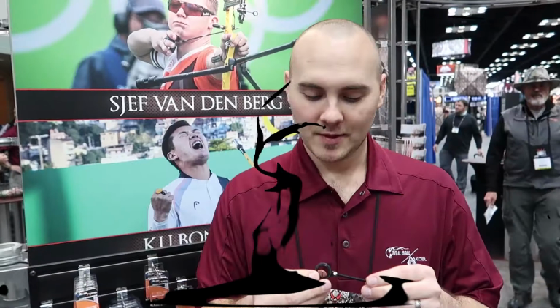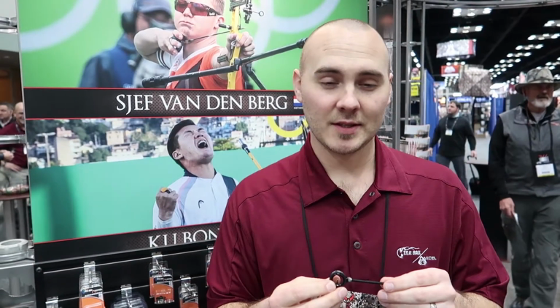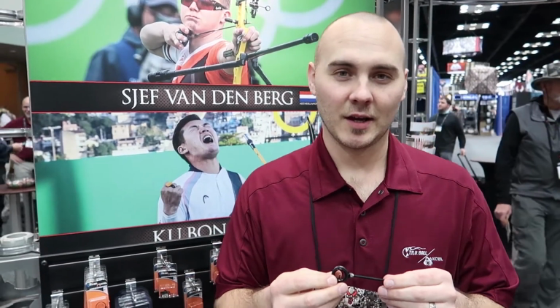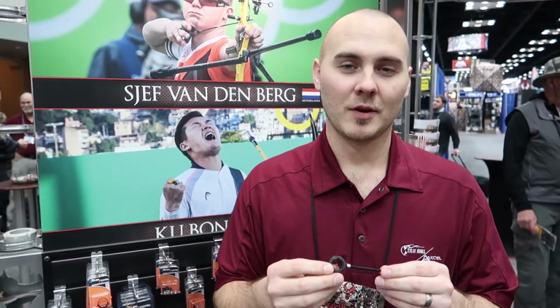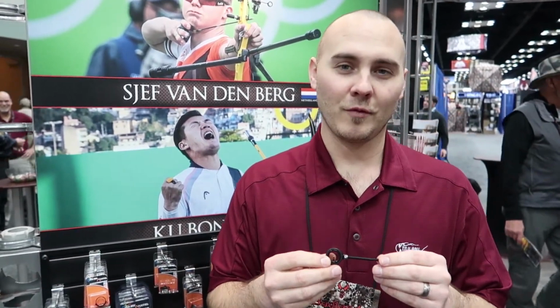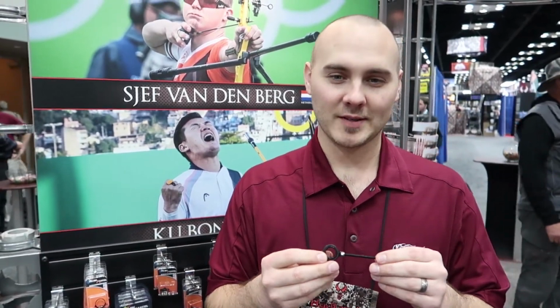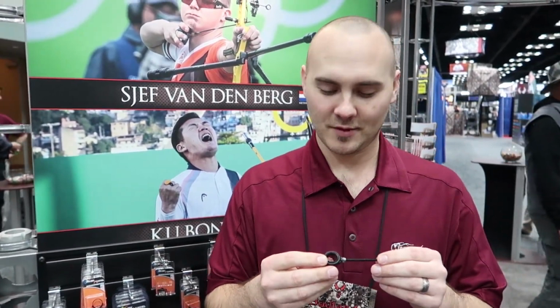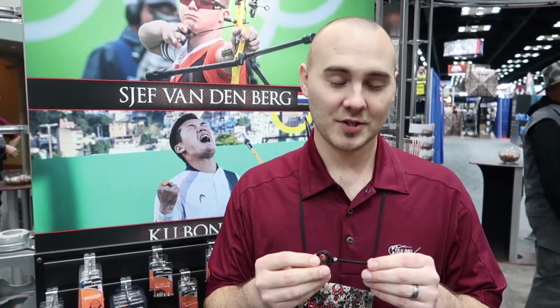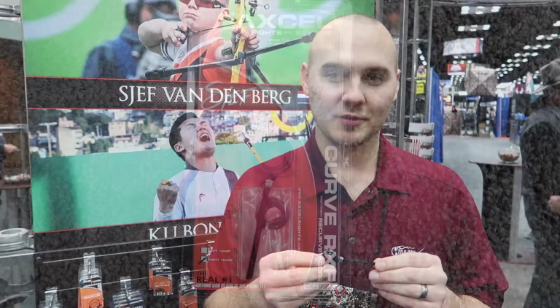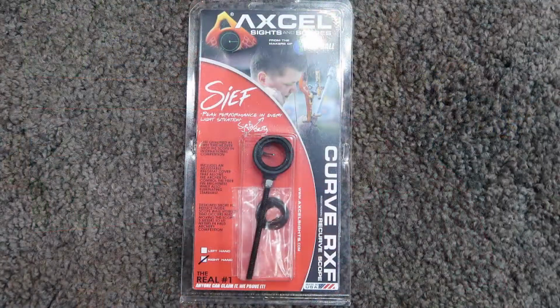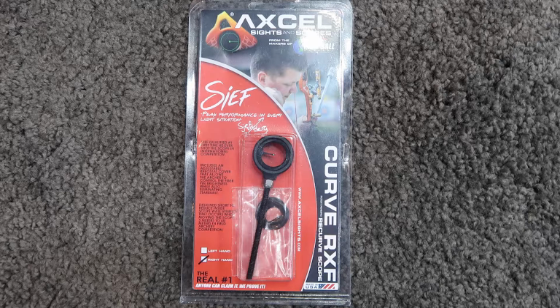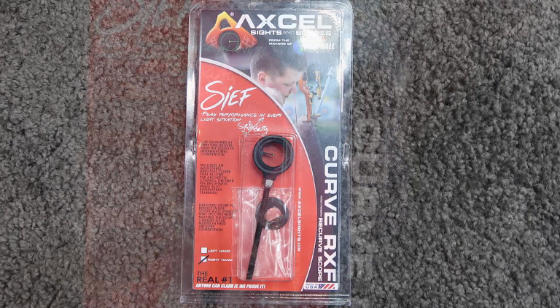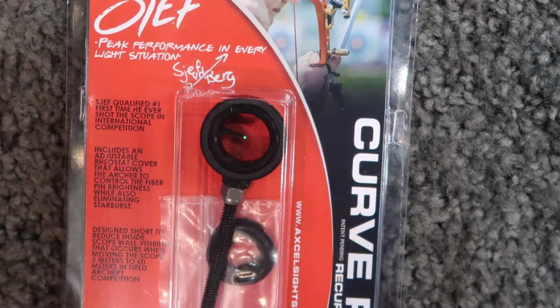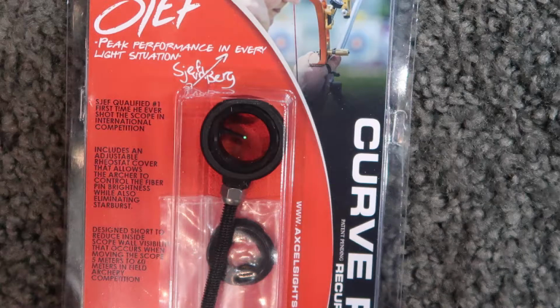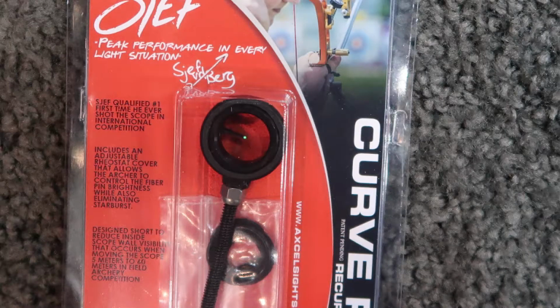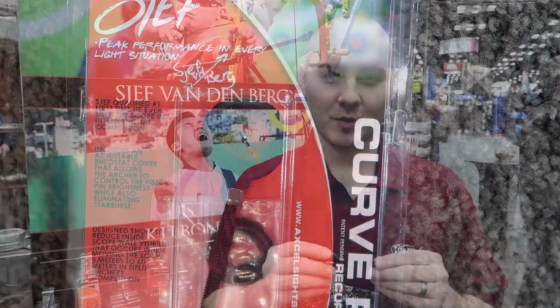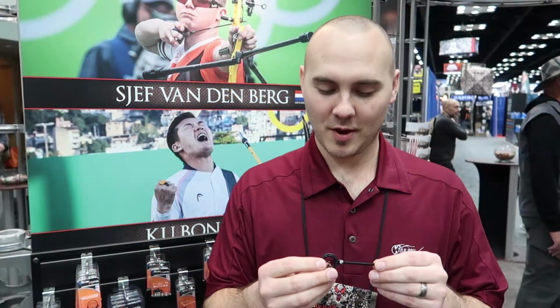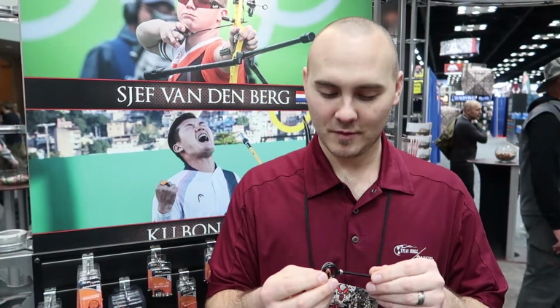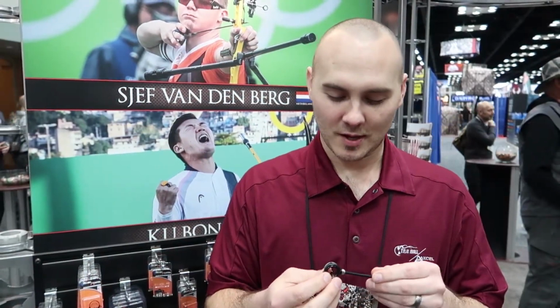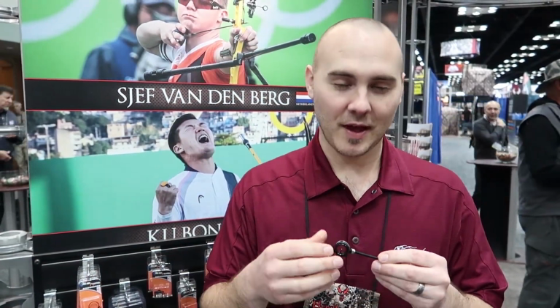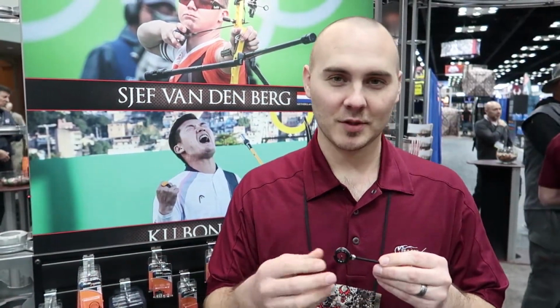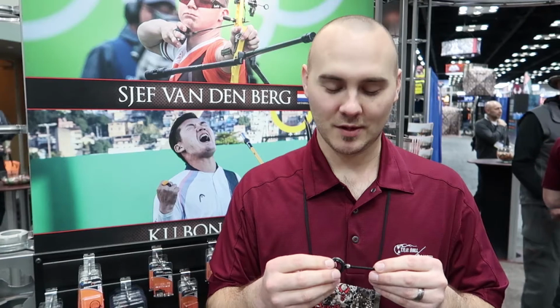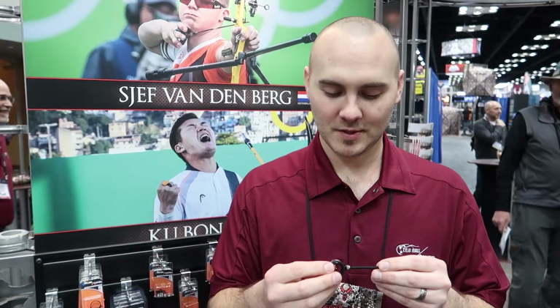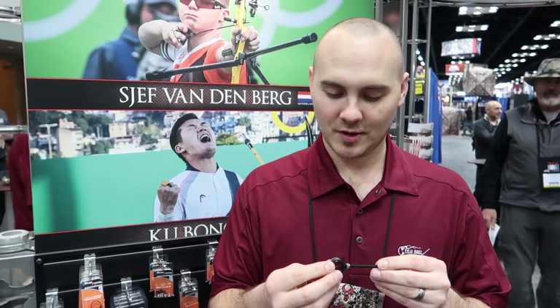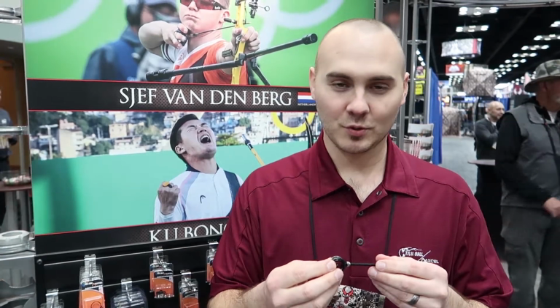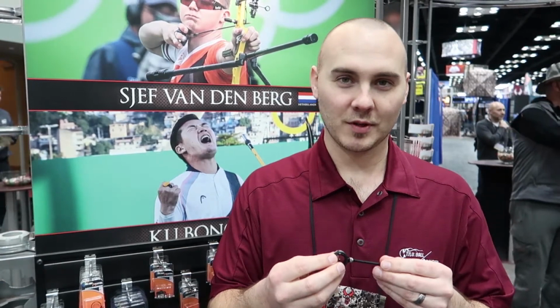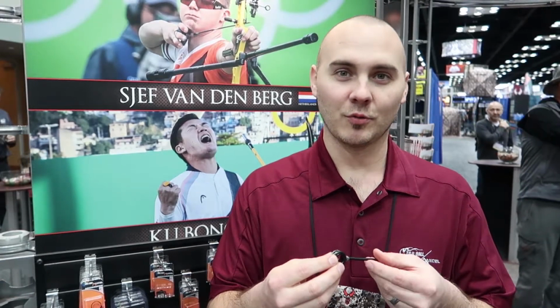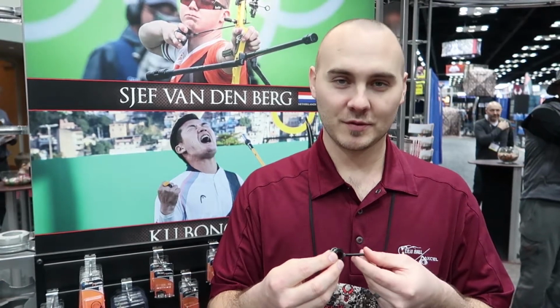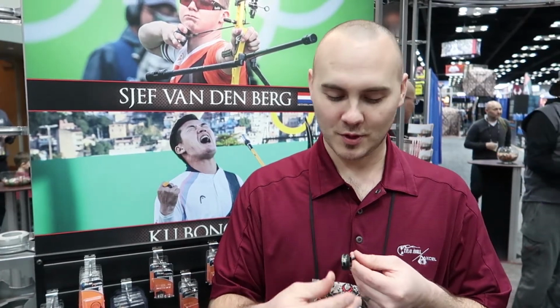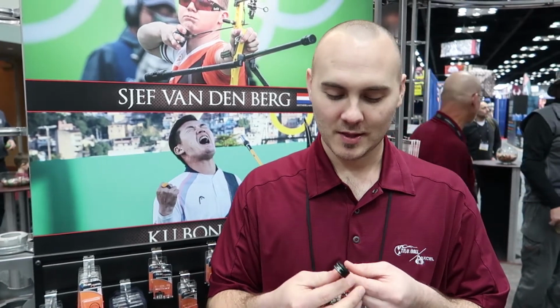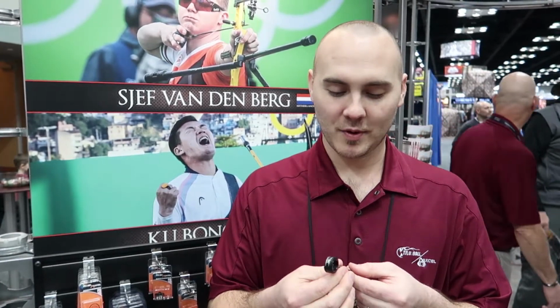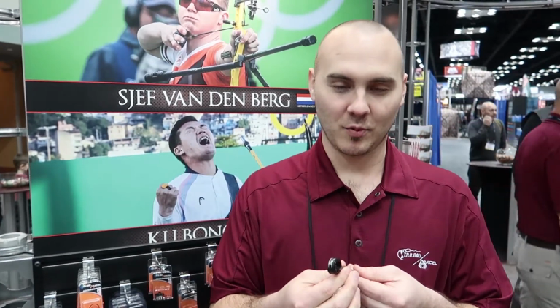This is the Curve RXF, the Chef Signature Series Recurve Scope. This is something we're really happy with and really proud of. Chef came to us this year and wanted to work with us on a recurve scope, so this is what we came up with.